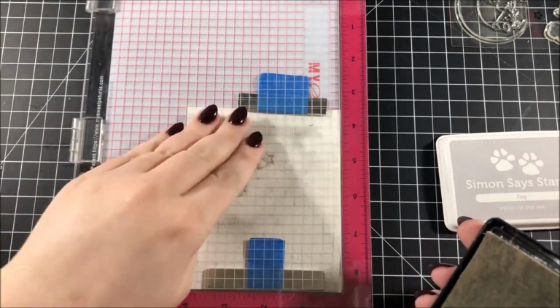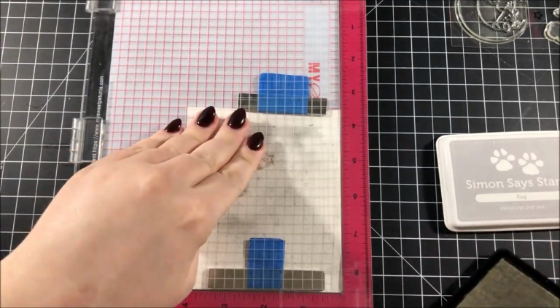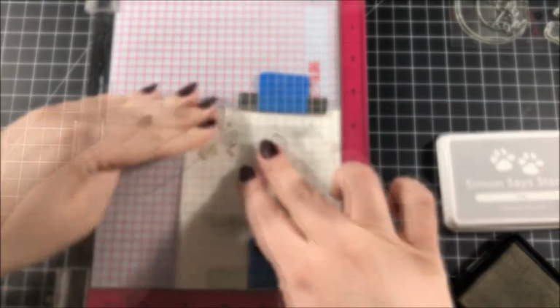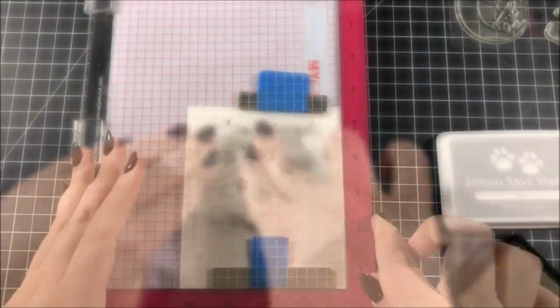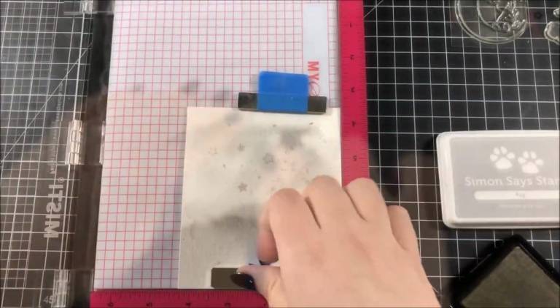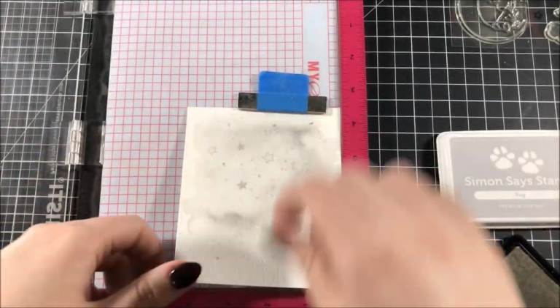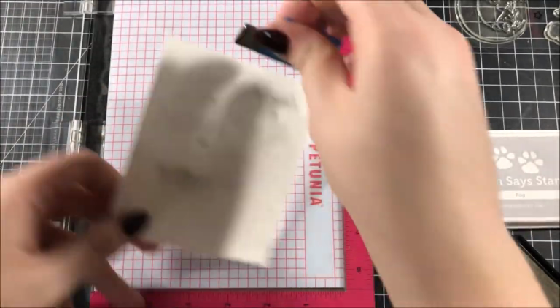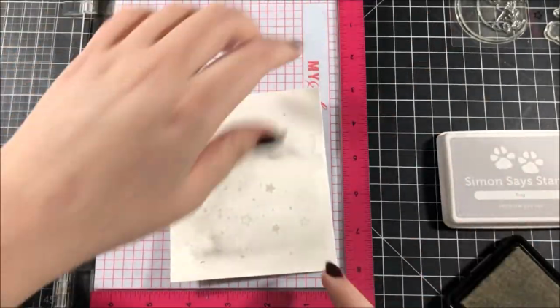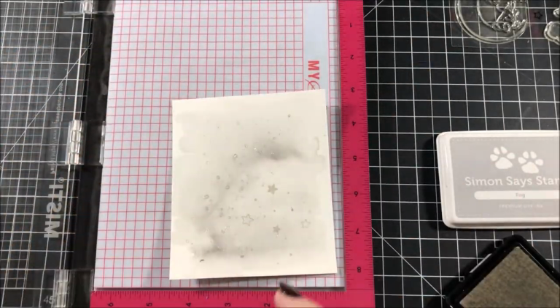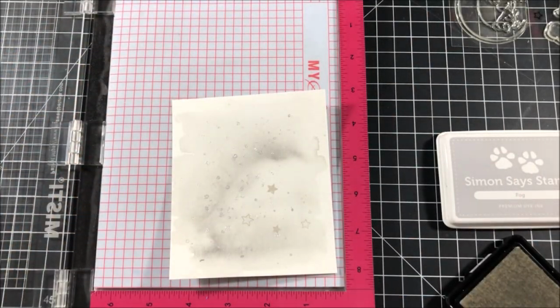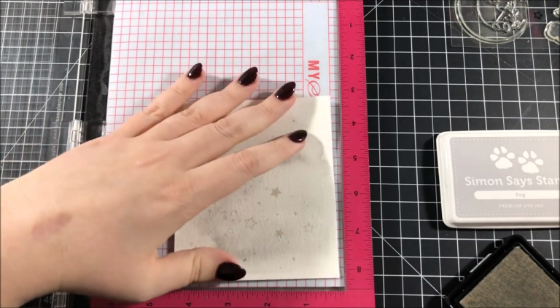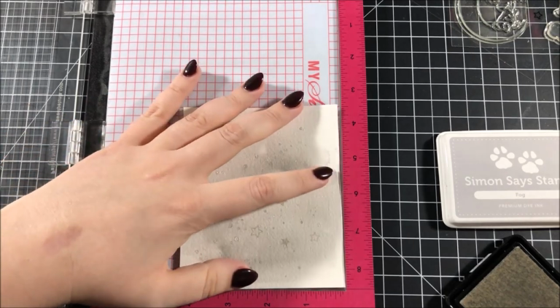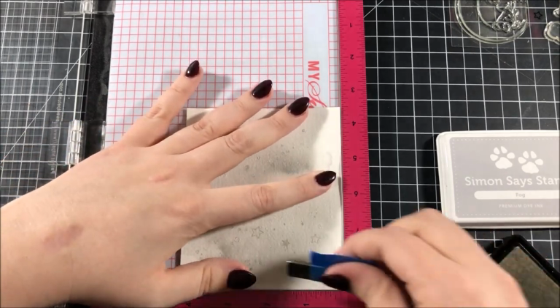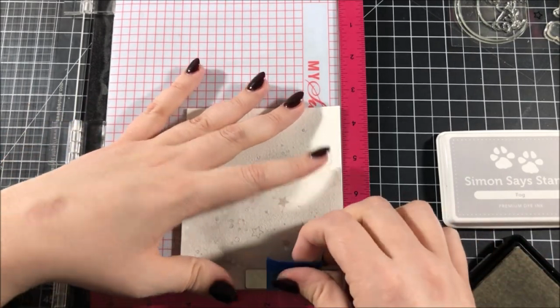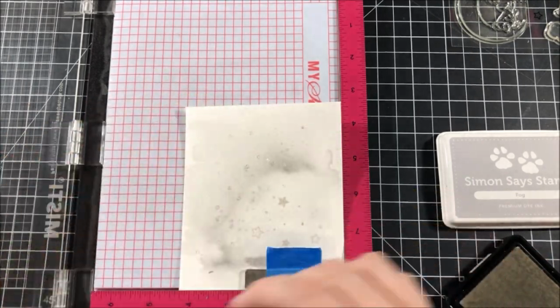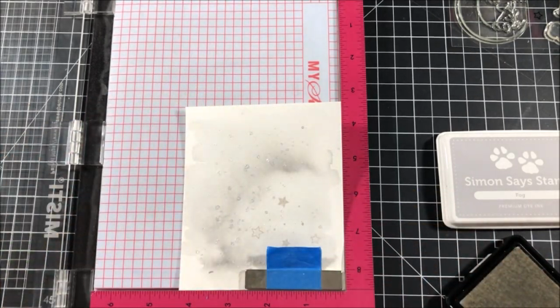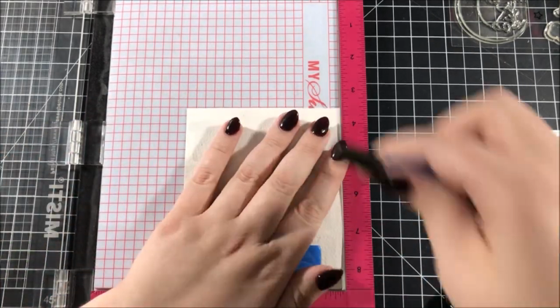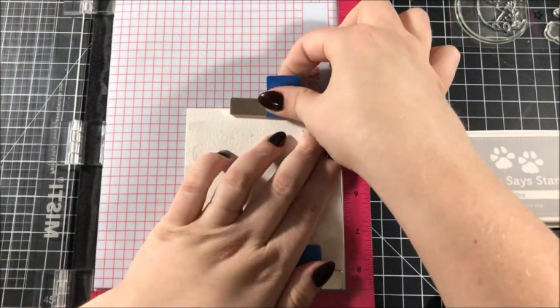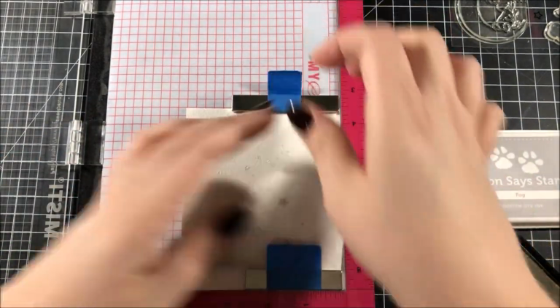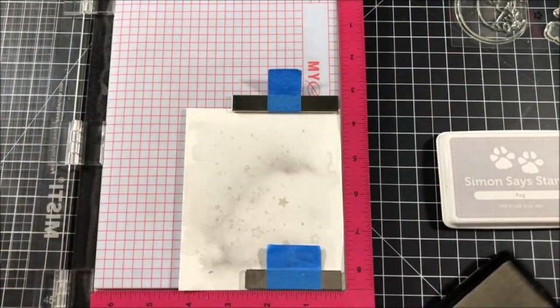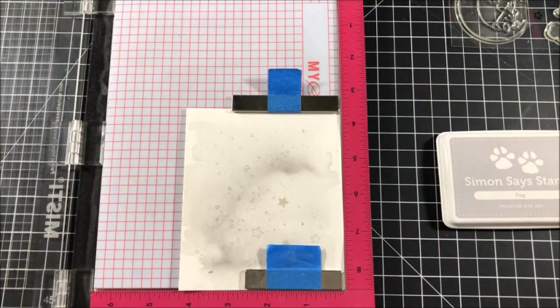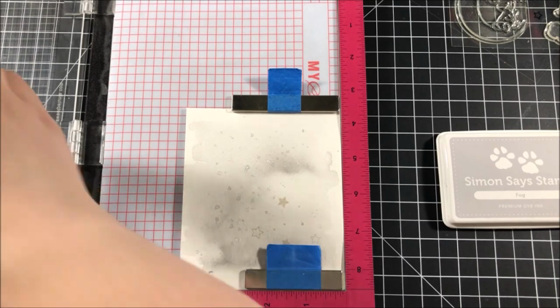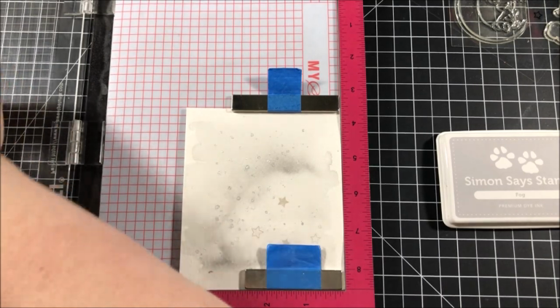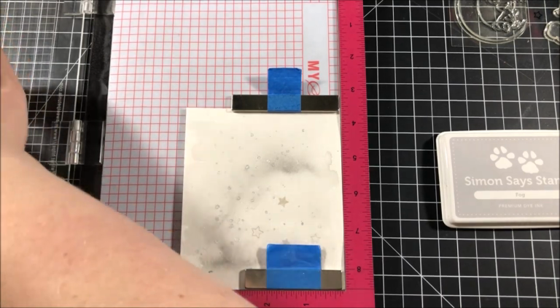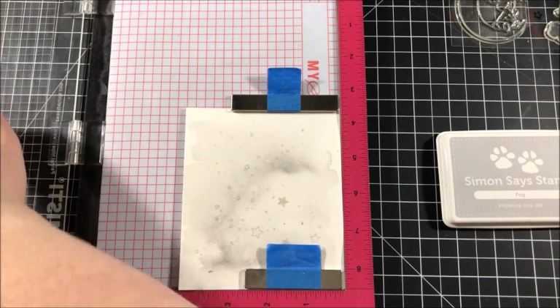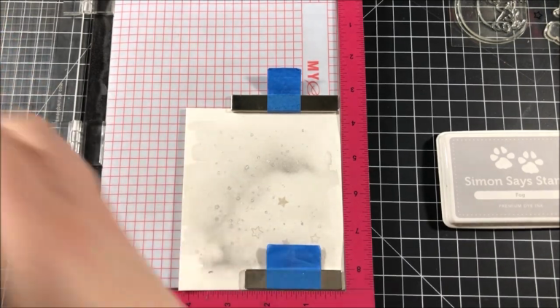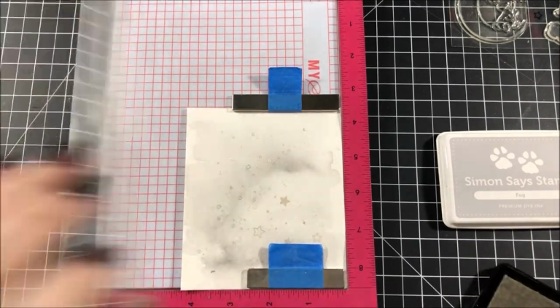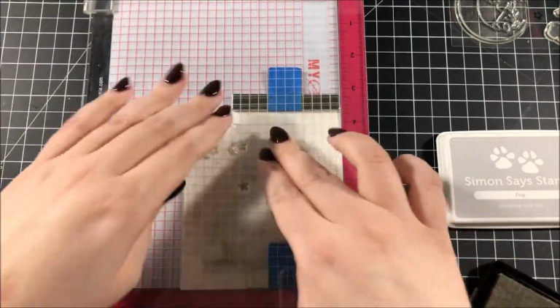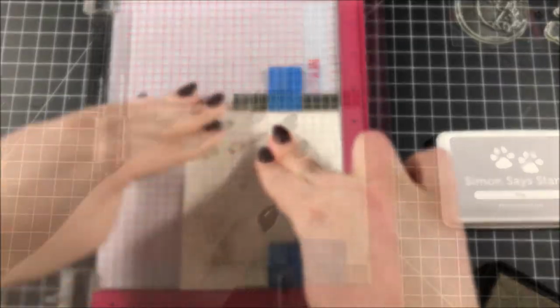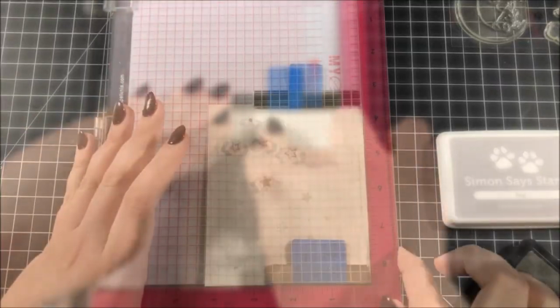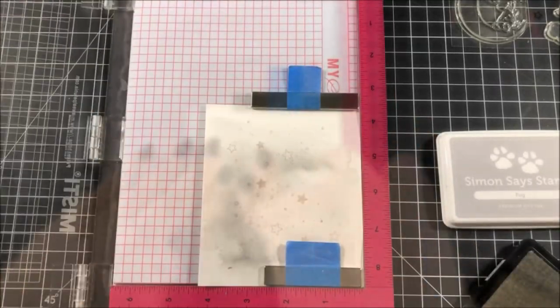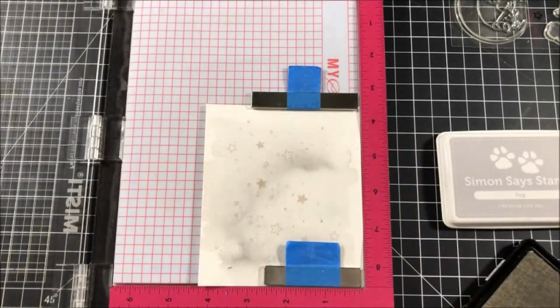I wanted to add some more detail to that background I made earlier, so I took out some star stamps from the Wish Upon a Star stamp set from Mama Elephant and stamped a bunch of those onto that background with fog ink from Simon Says Stamp.